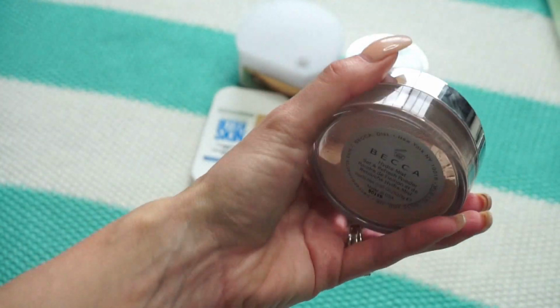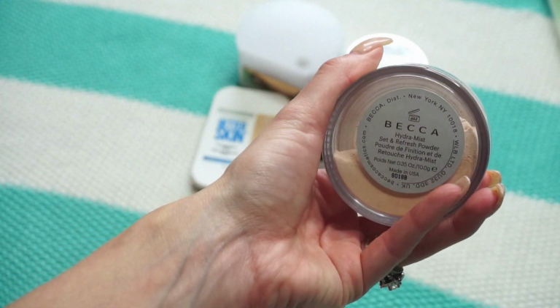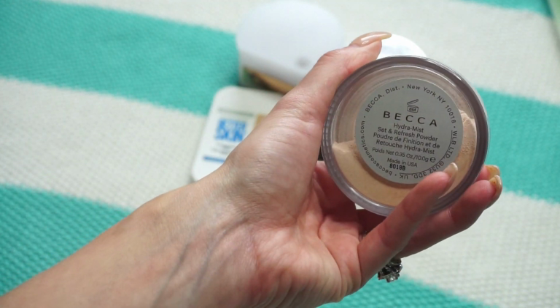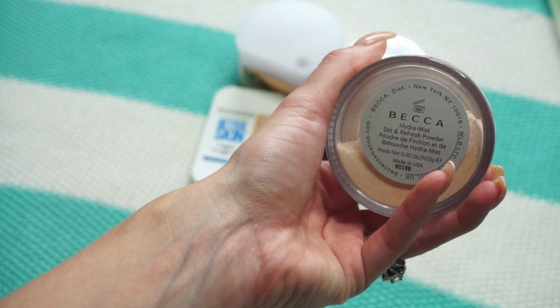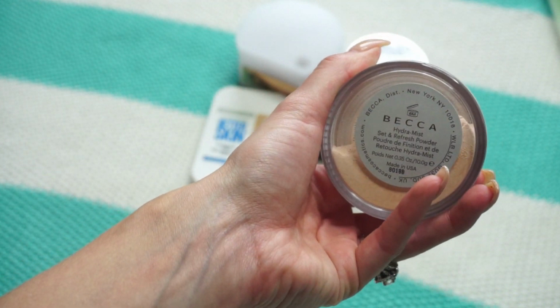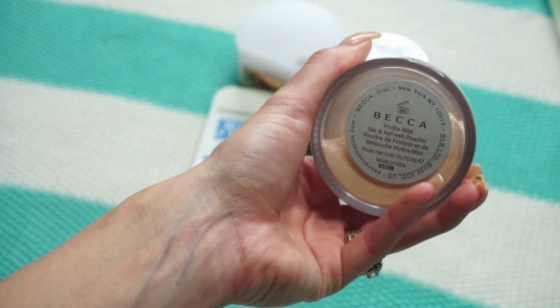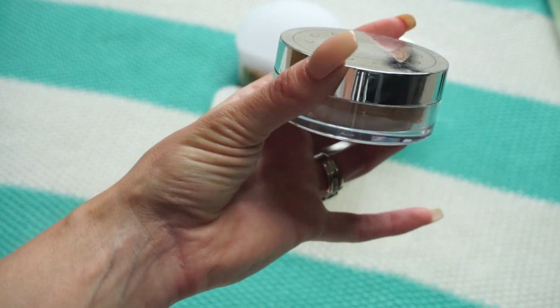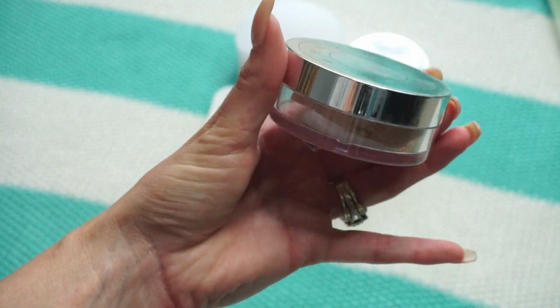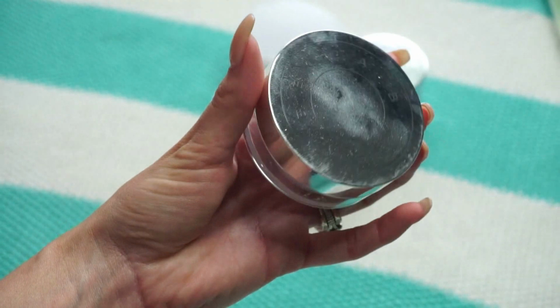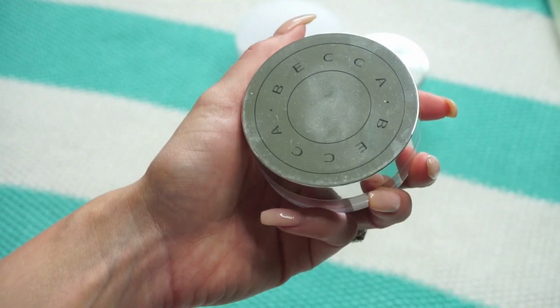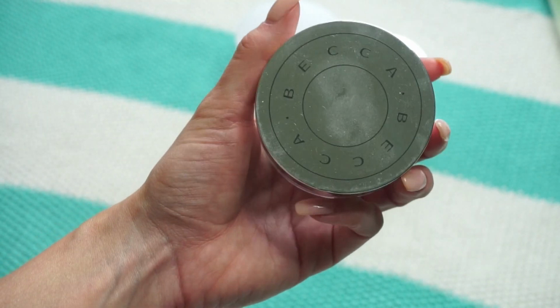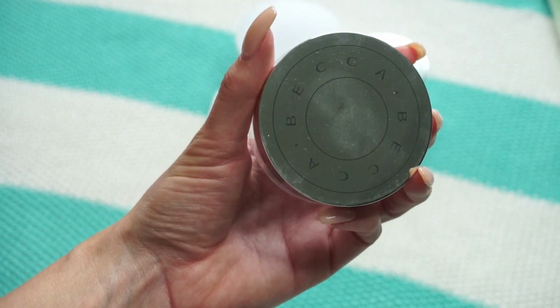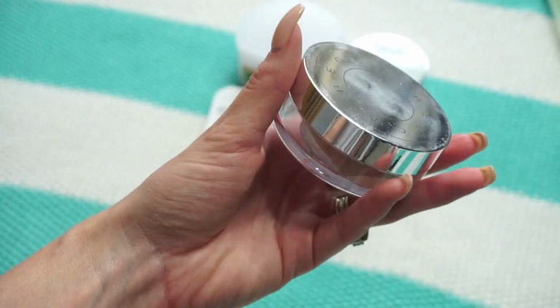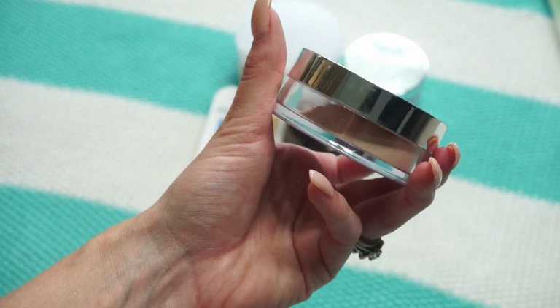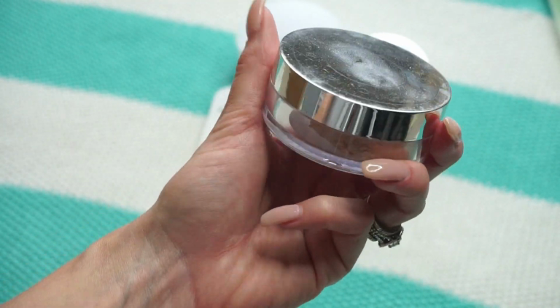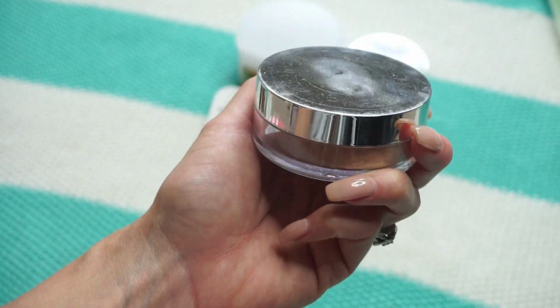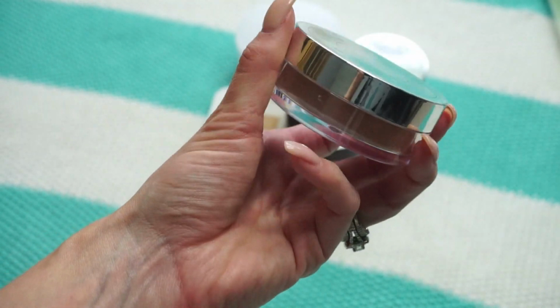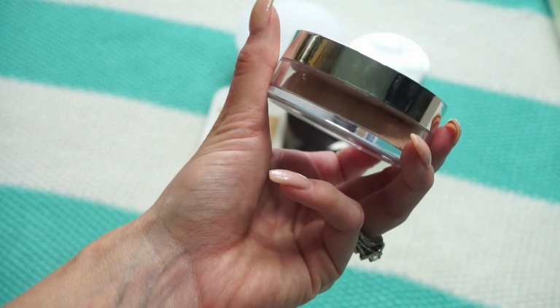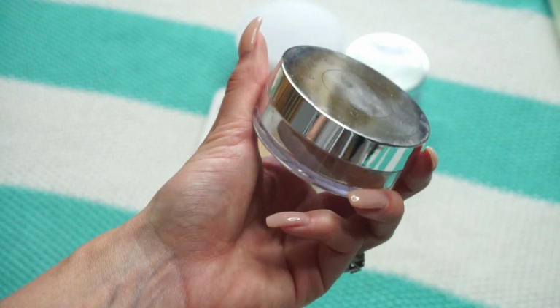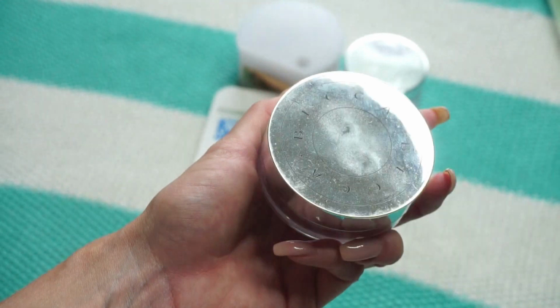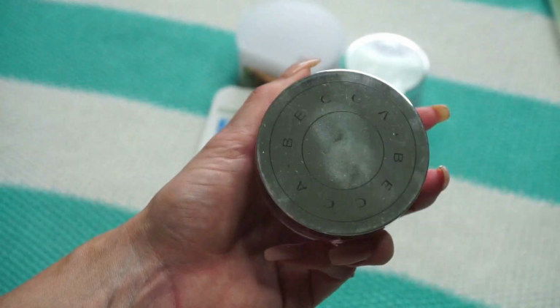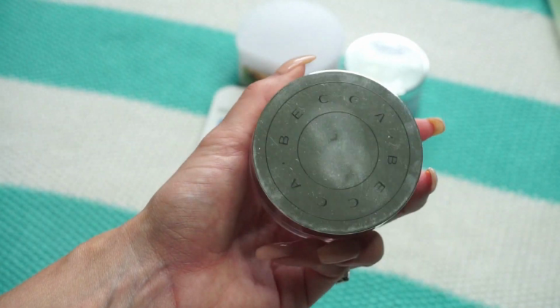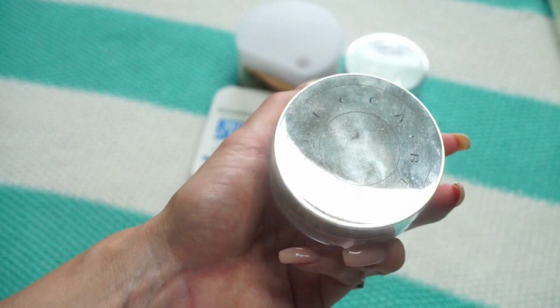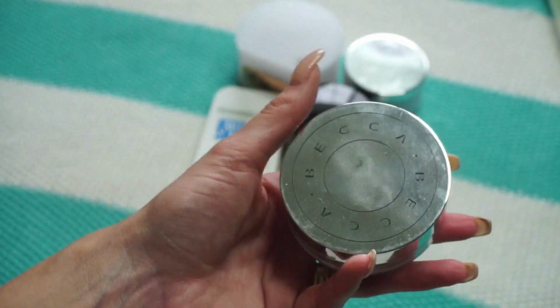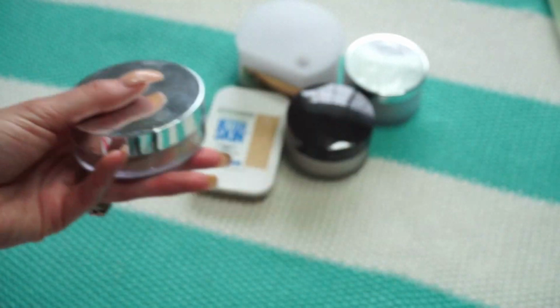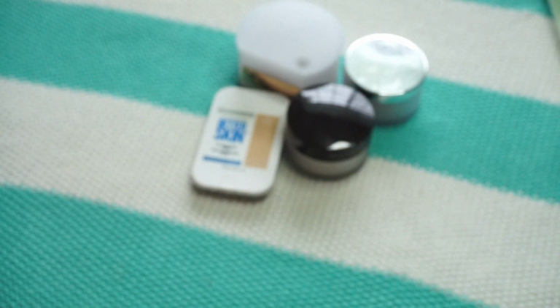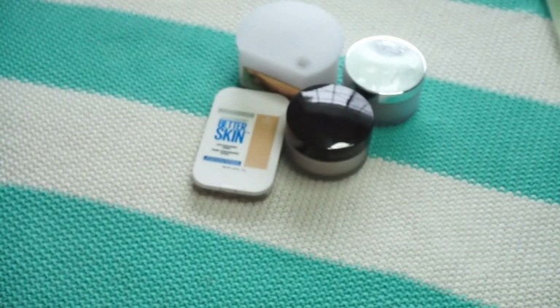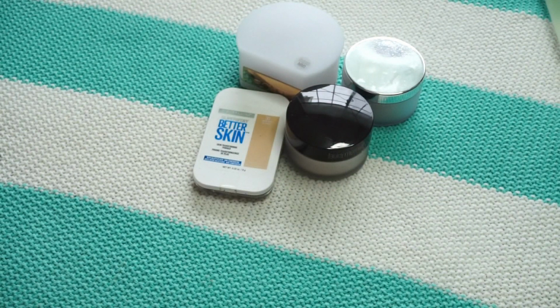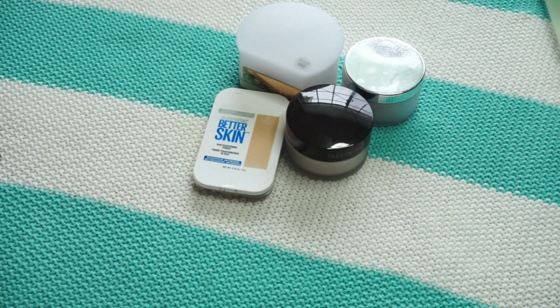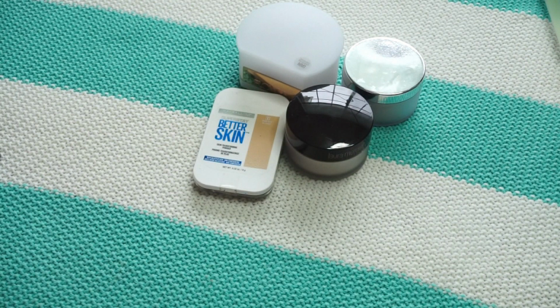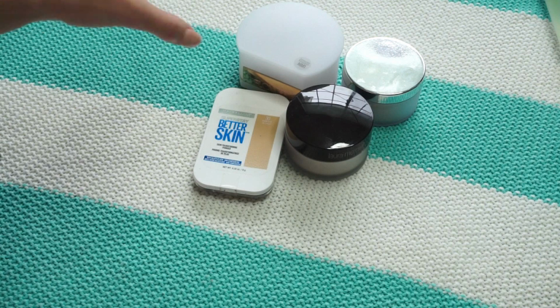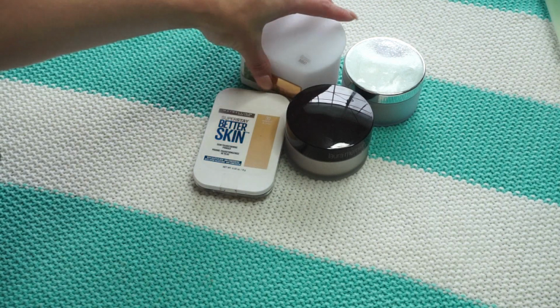This one from Becca is their new Hydra Mist Set and Refresh Powder. I used it in a recent first impression video and I'm still testing it, but I really do quite like it so I'm keeping it.